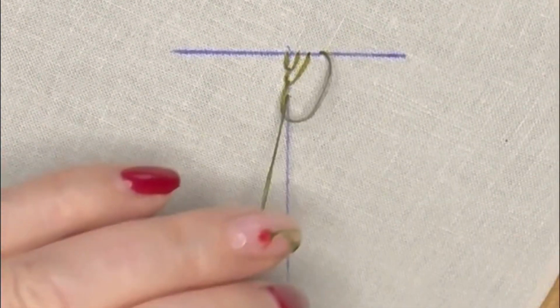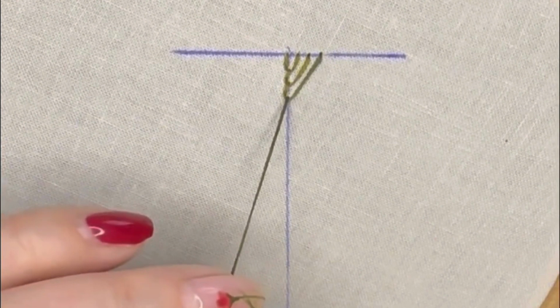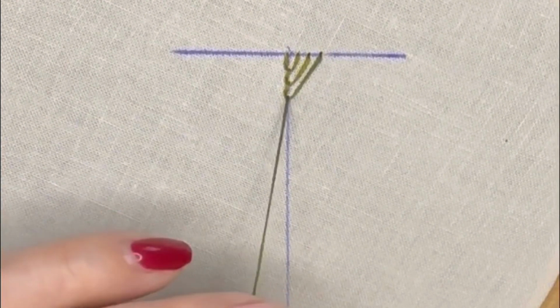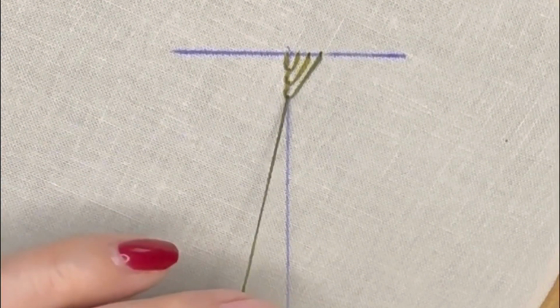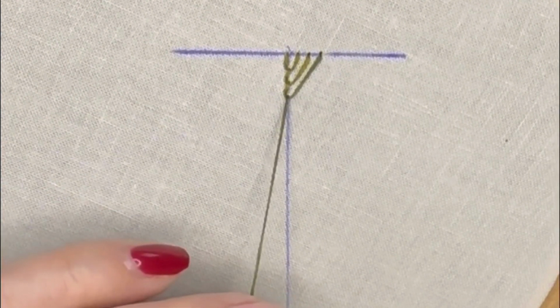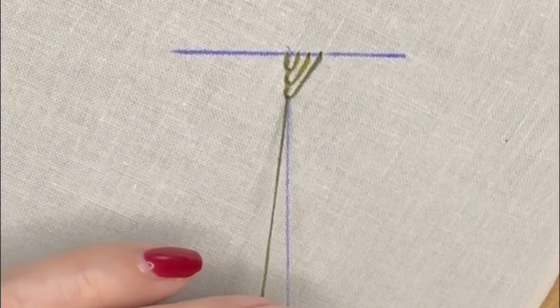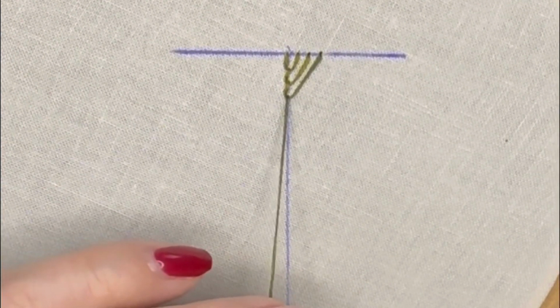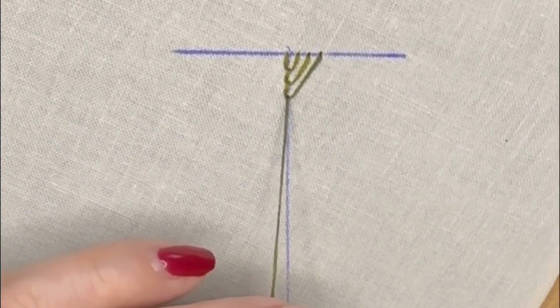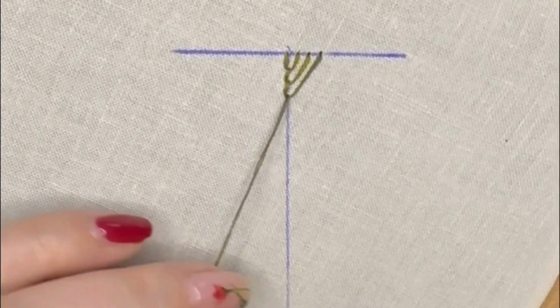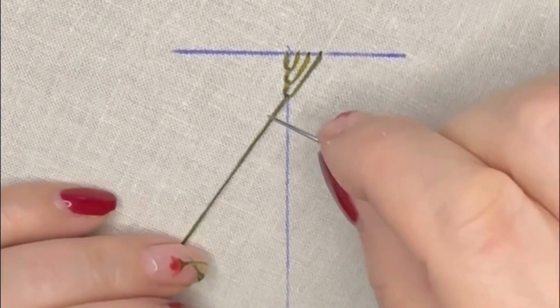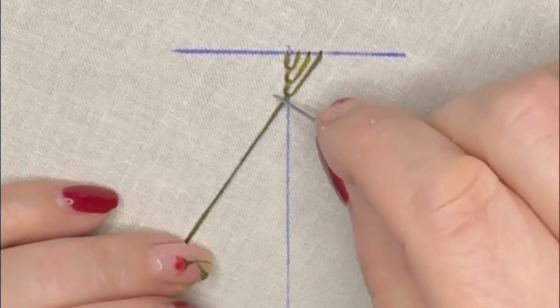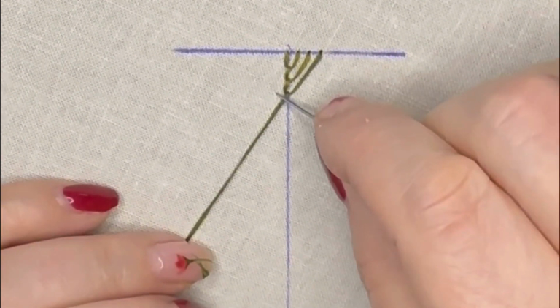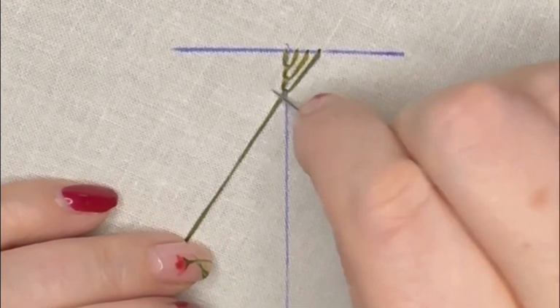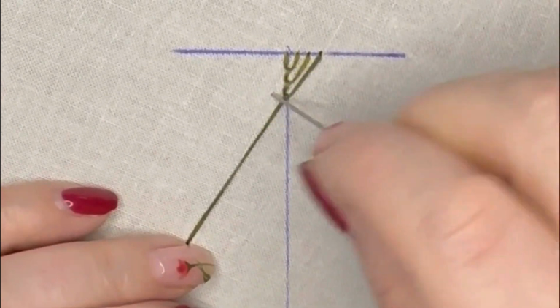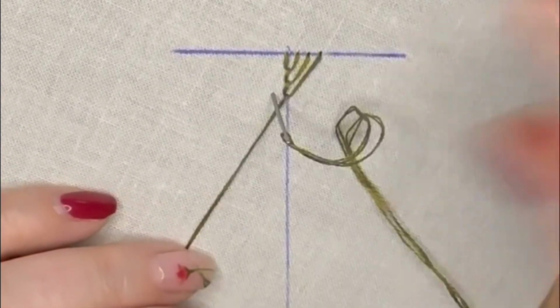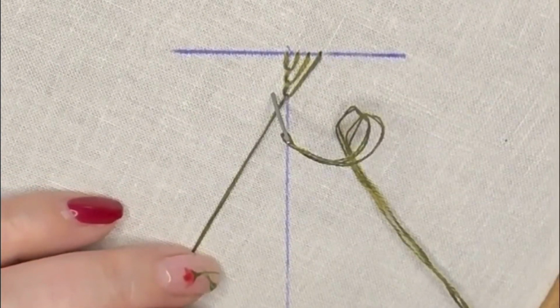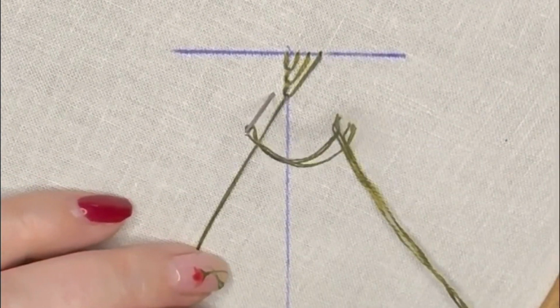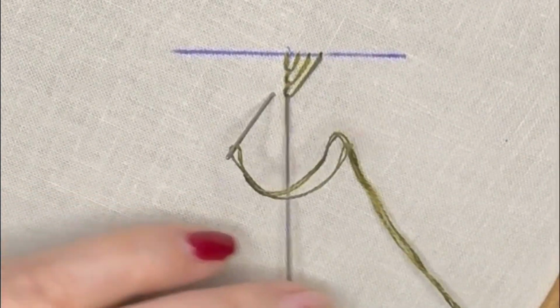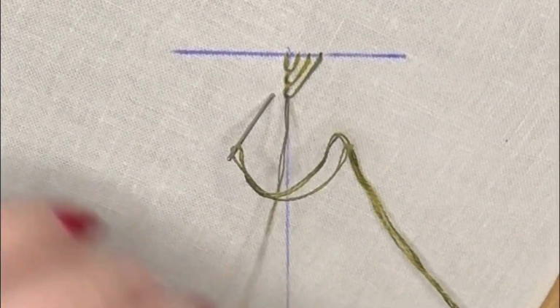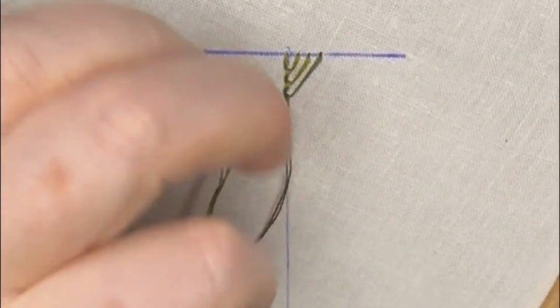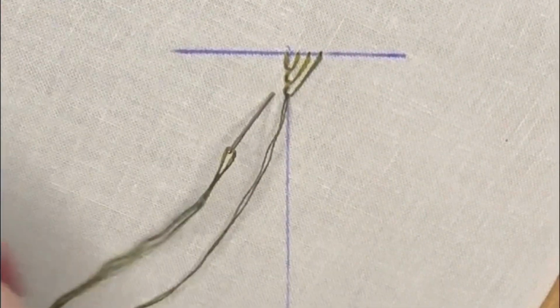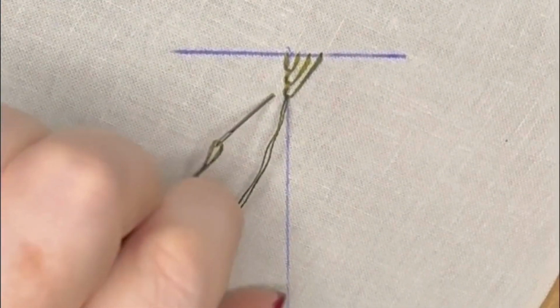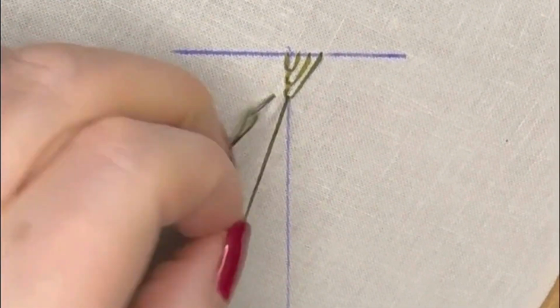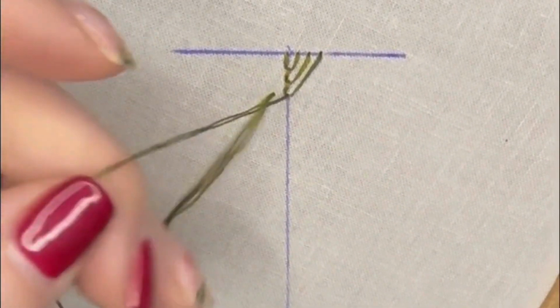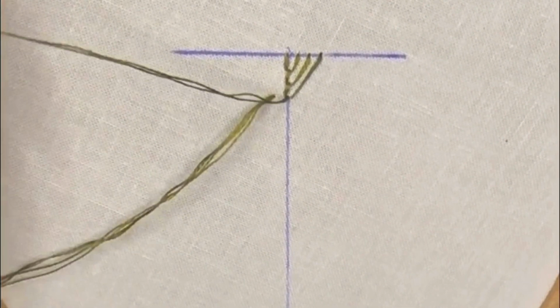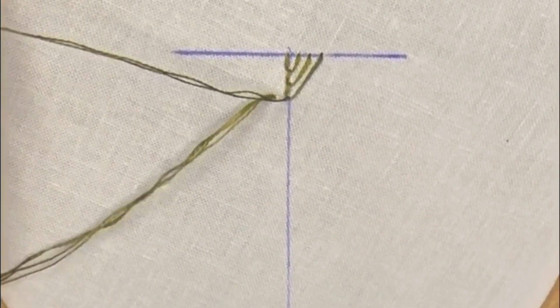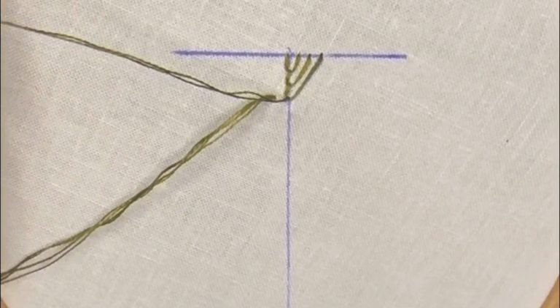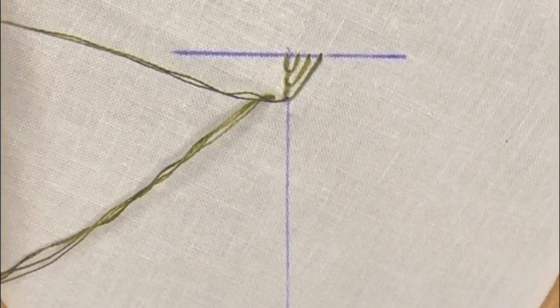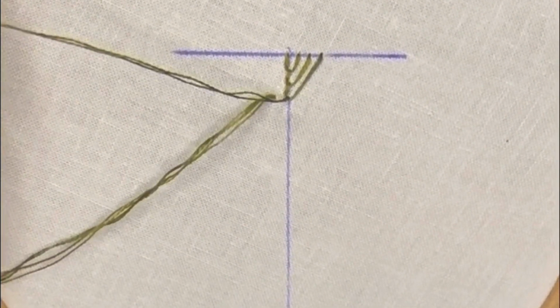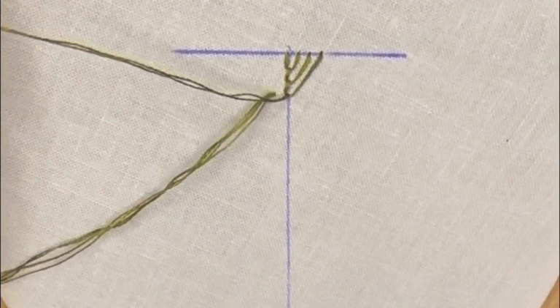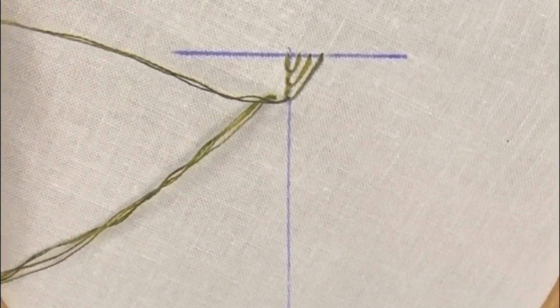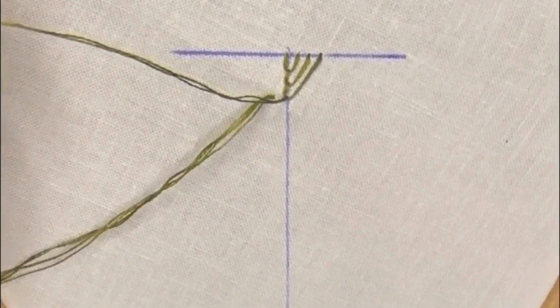Now we're going to change sides and do this exactly the same way we did the first set of stitches. A small distance away, keep a loop, and then bring our needle up through the fabric on that centre line.